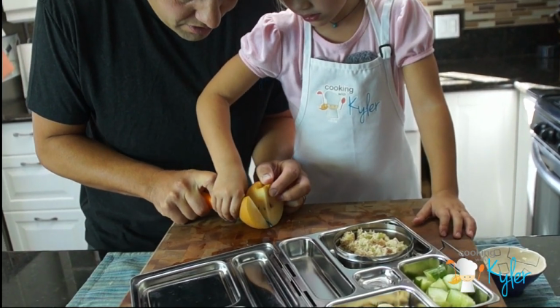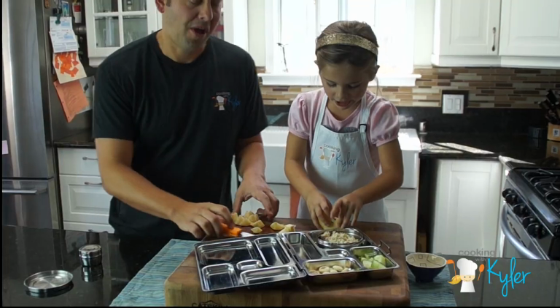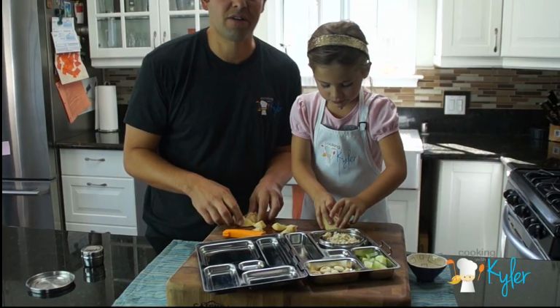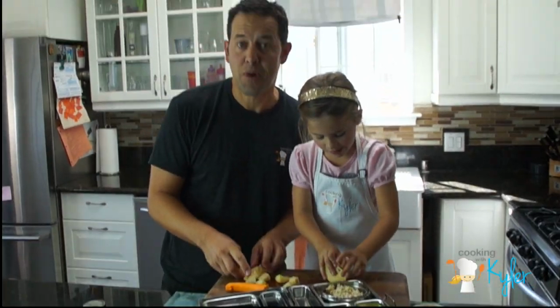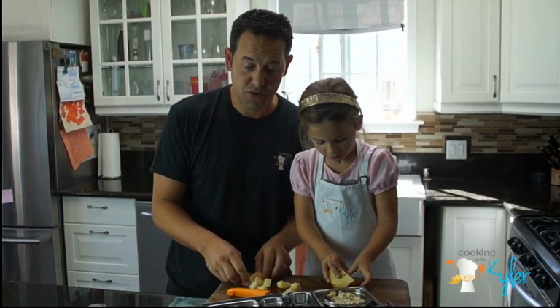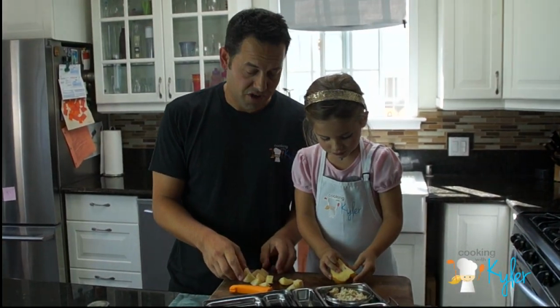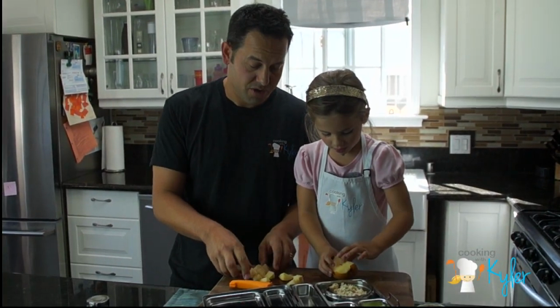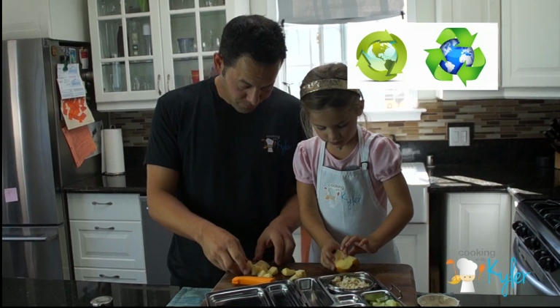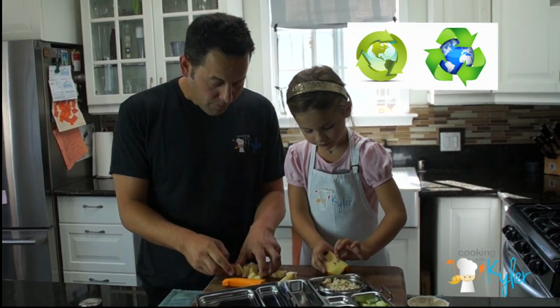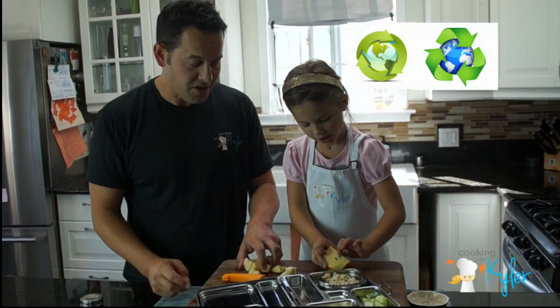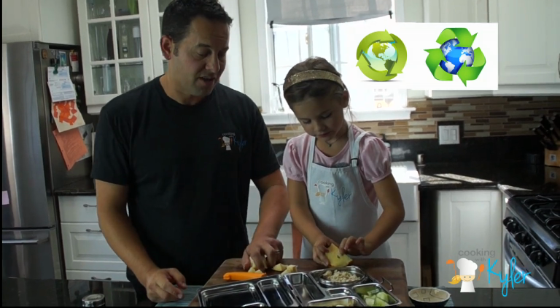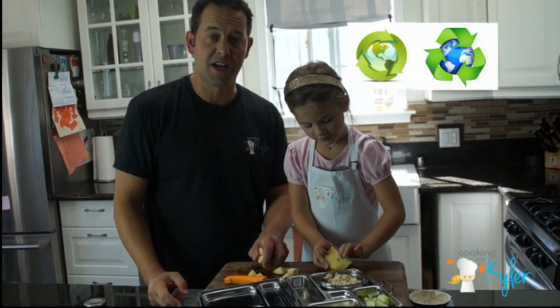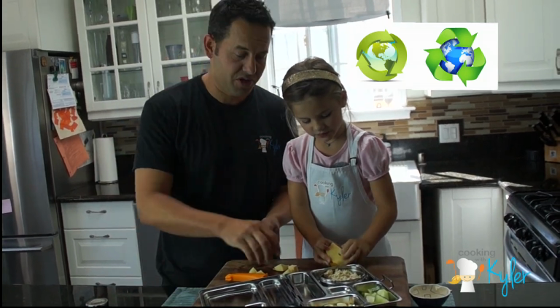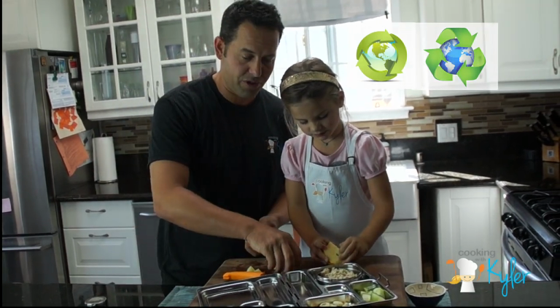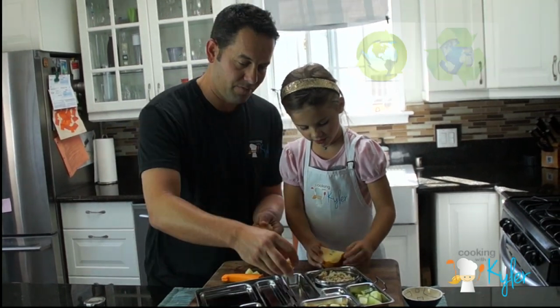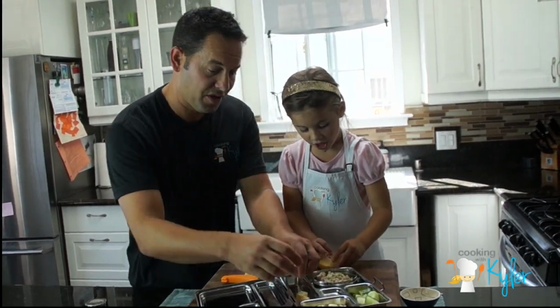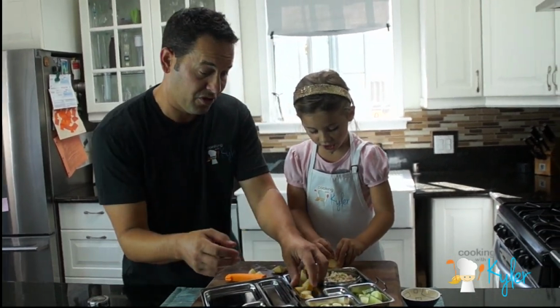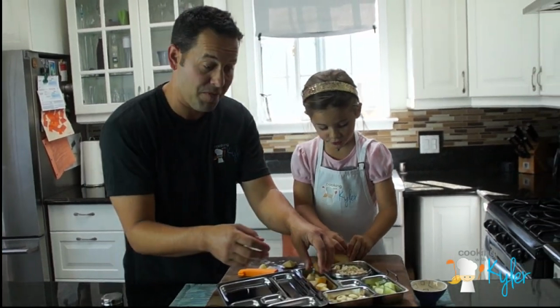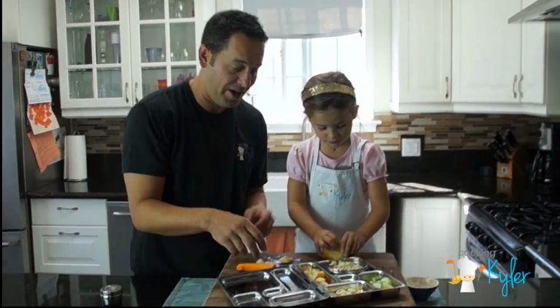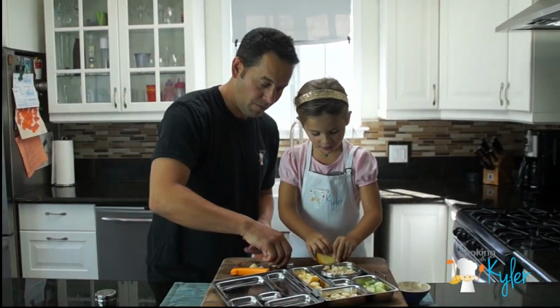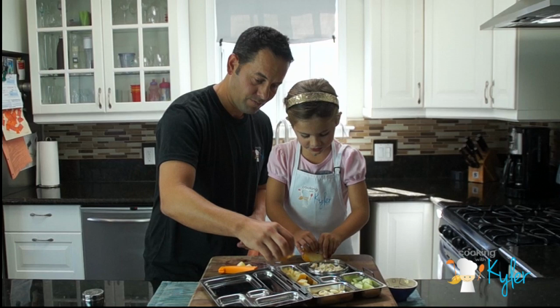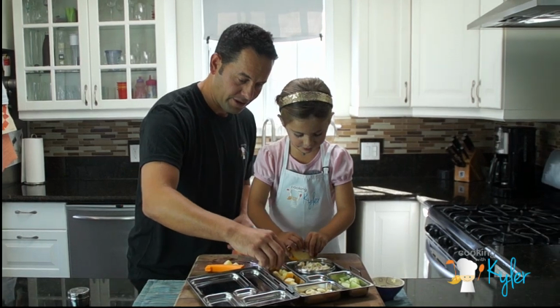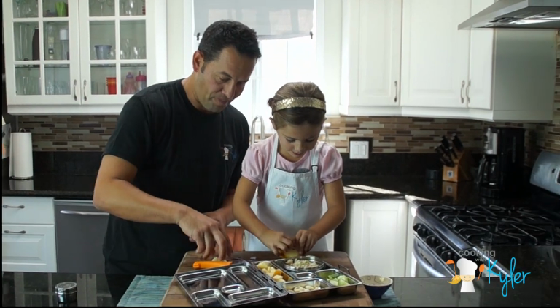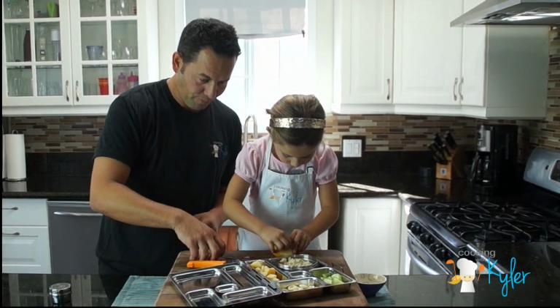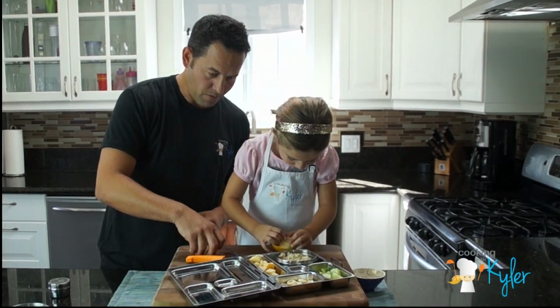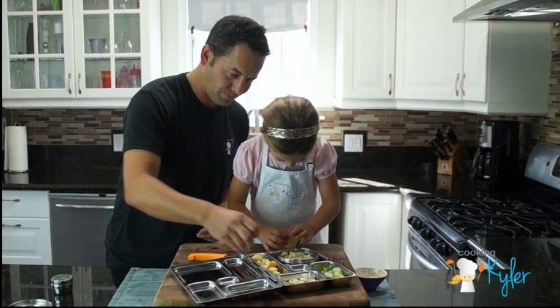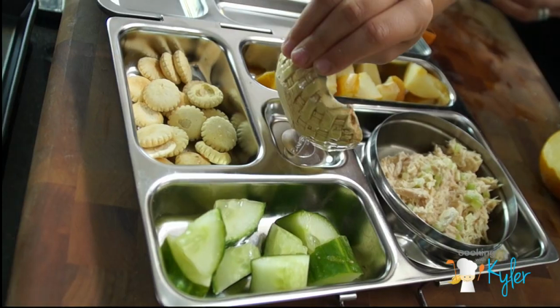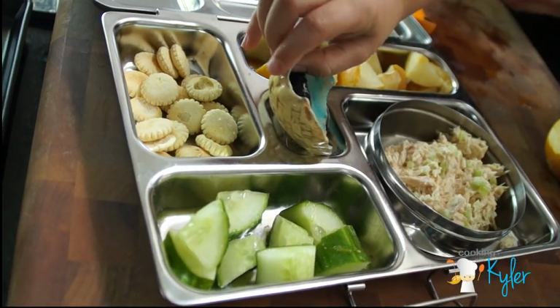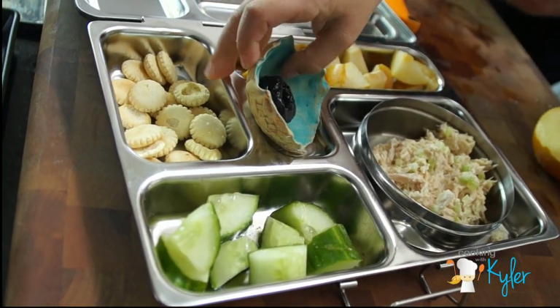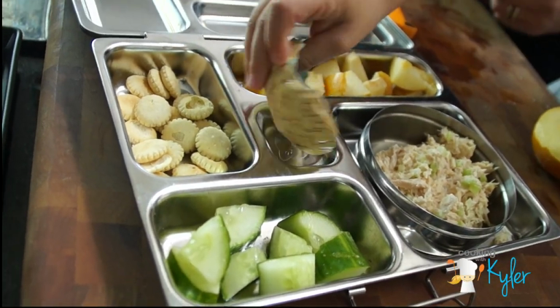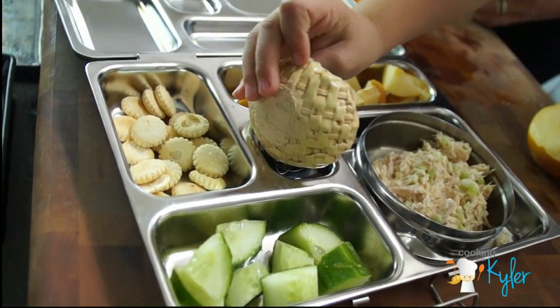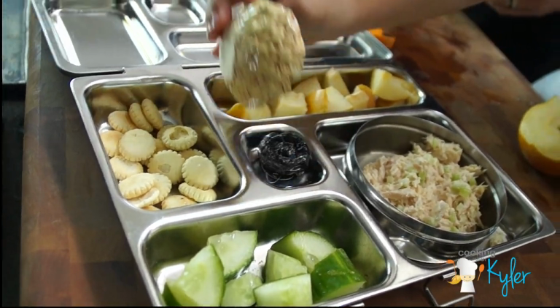The Planet Box lunch box is great because they use non-toxic, recyclable material, so you can feel good about that. They include a little spoon. You got your prune for your little treat at the end.